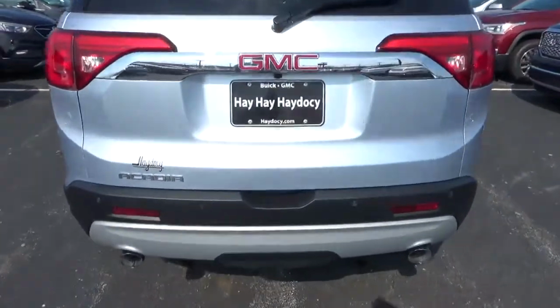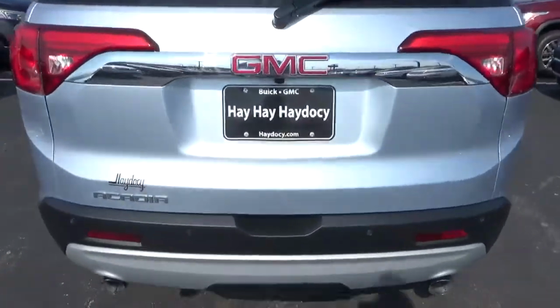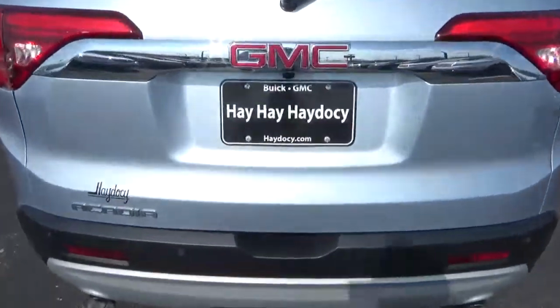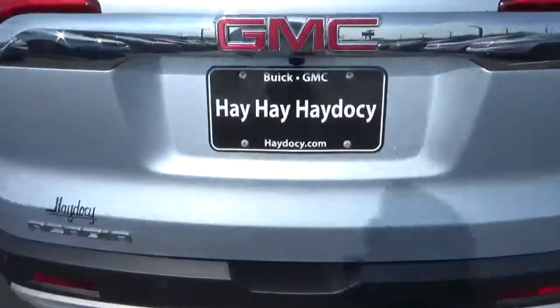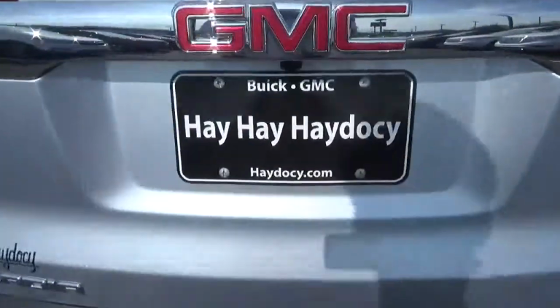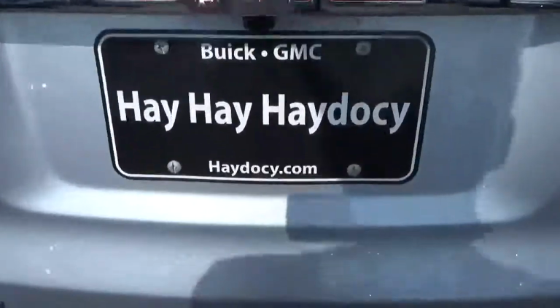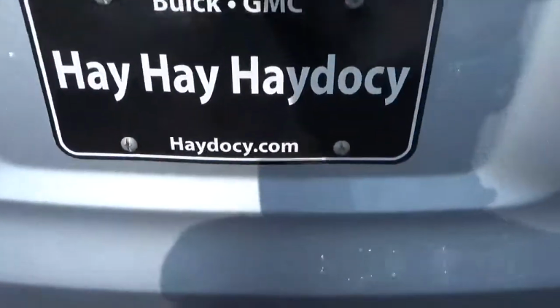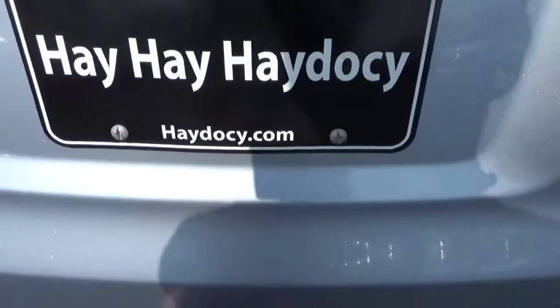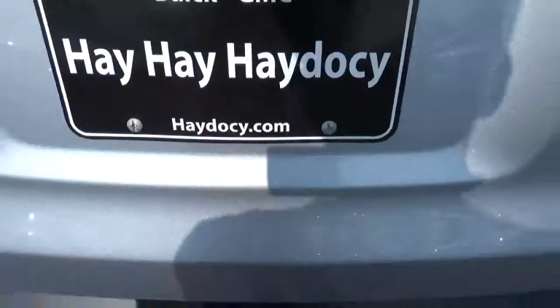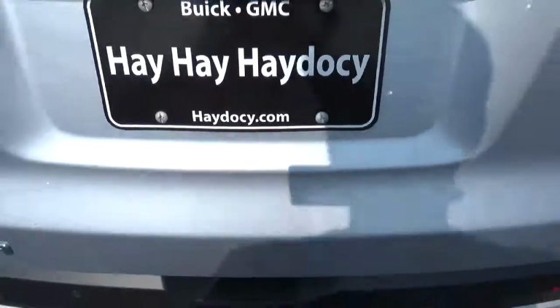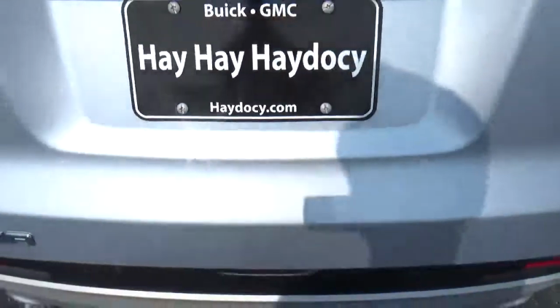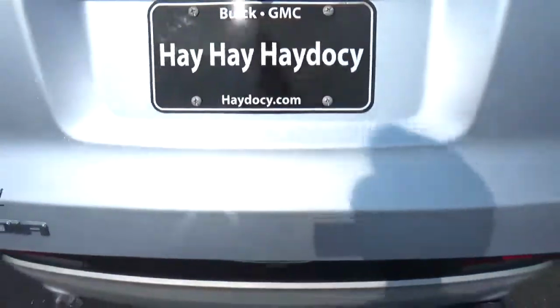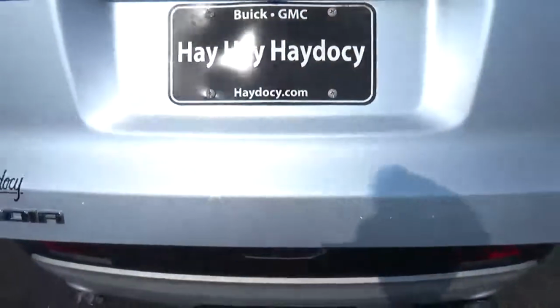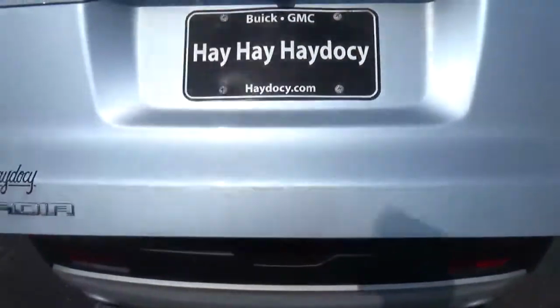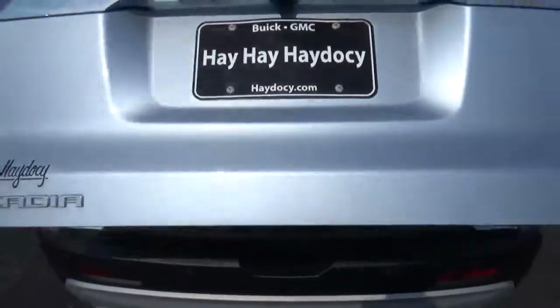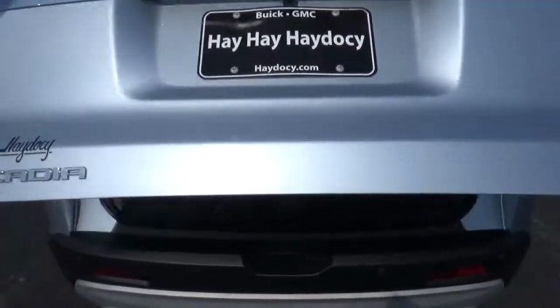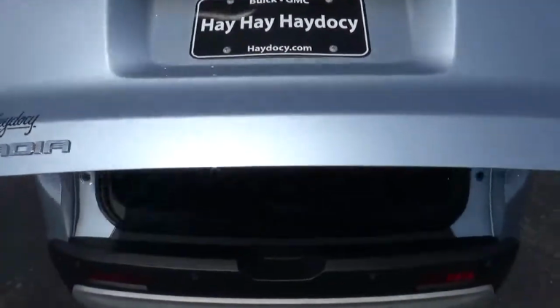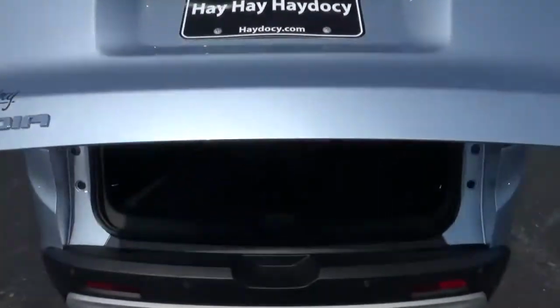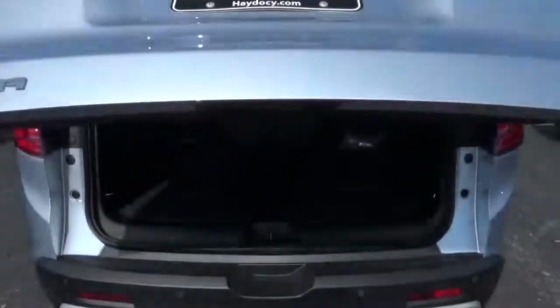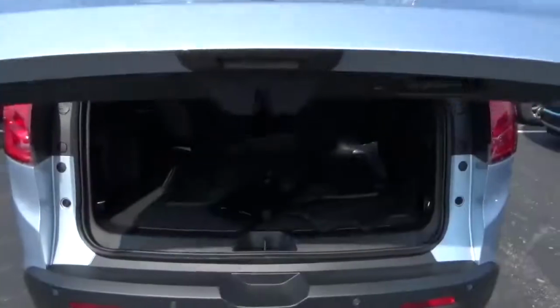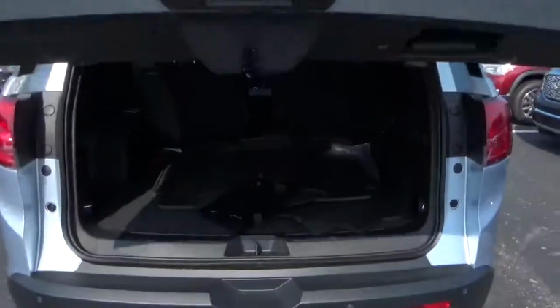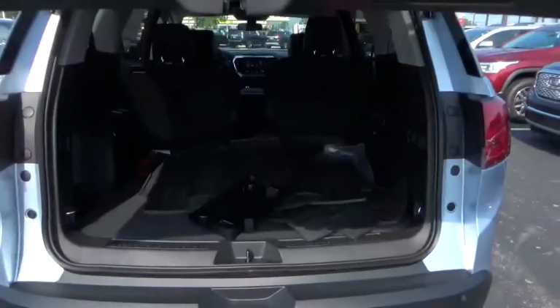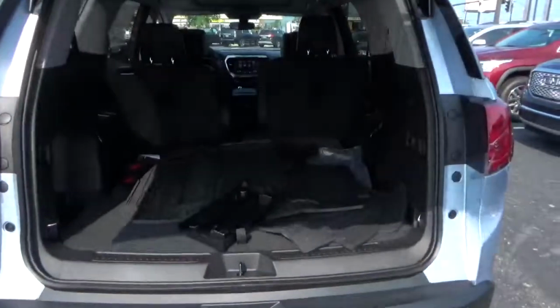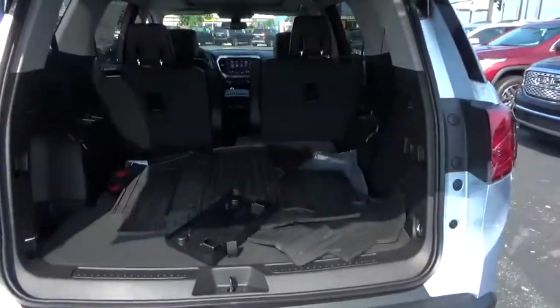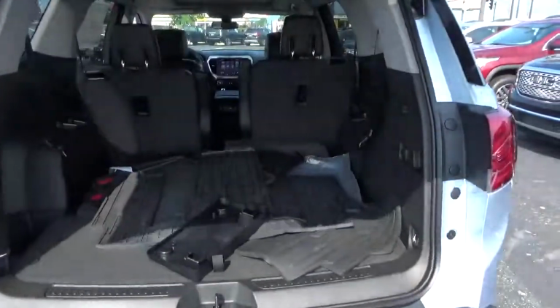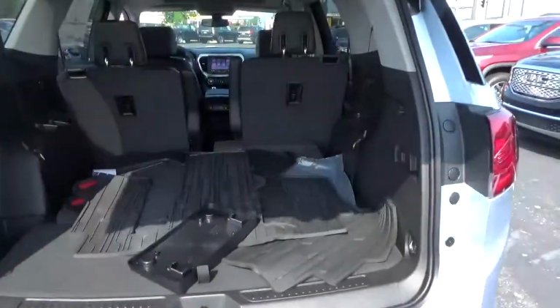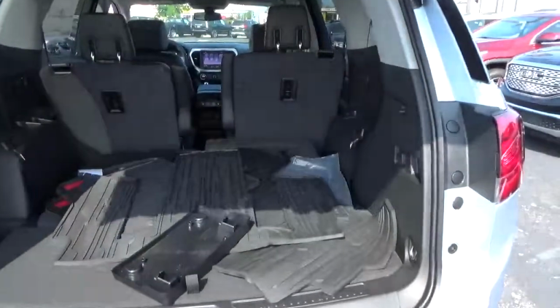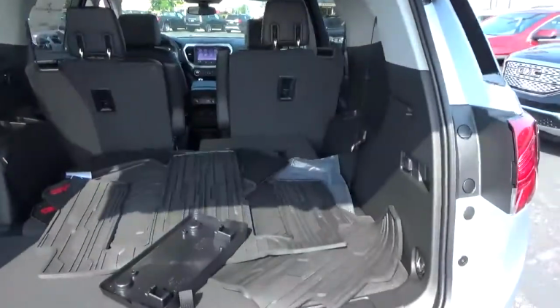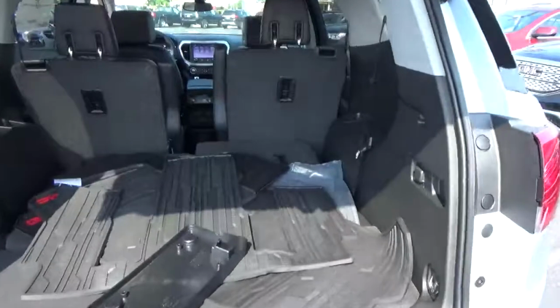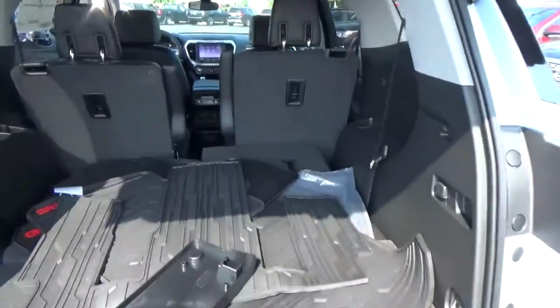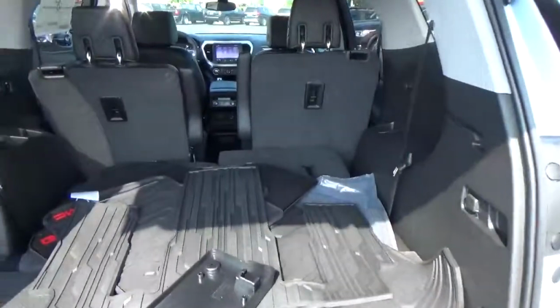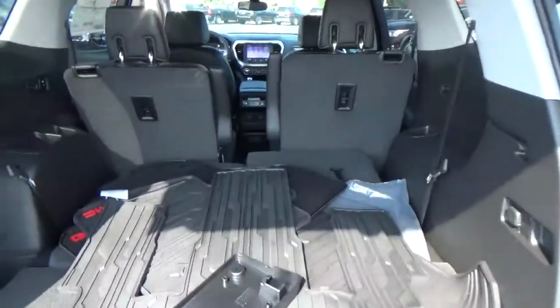Rear parking sensors. Power liftgate. Cargo space. Folding third row.